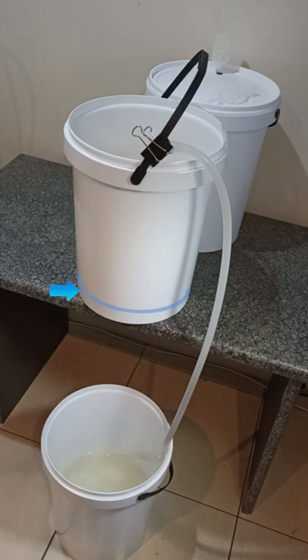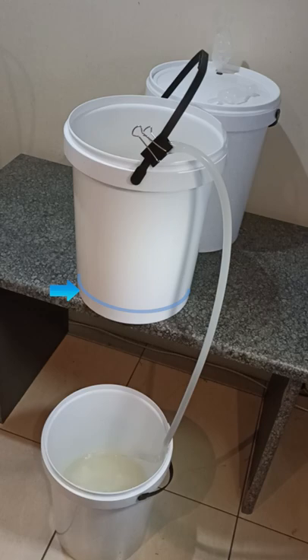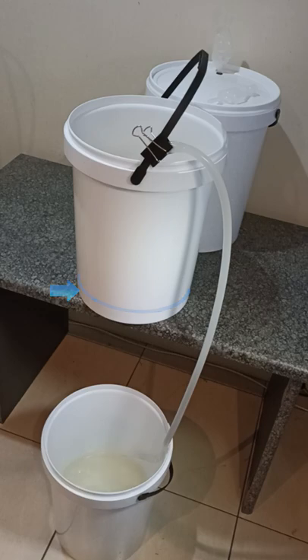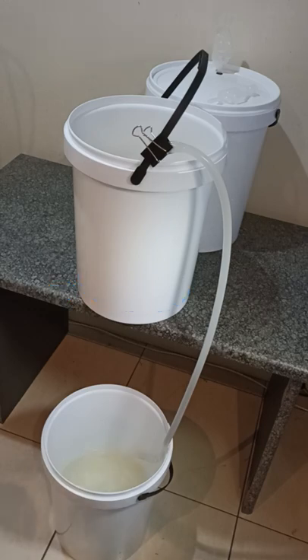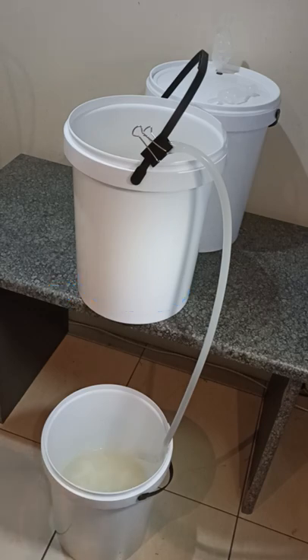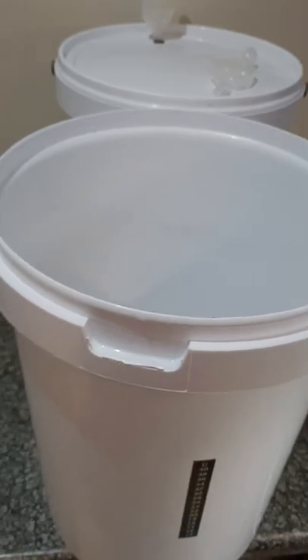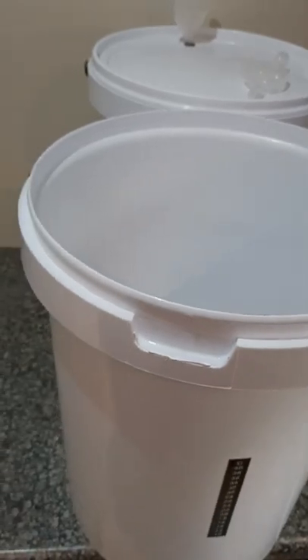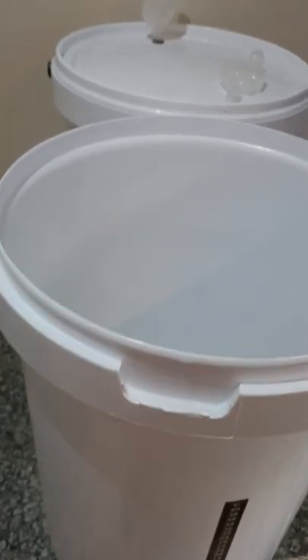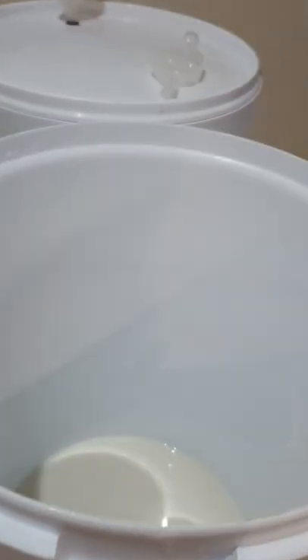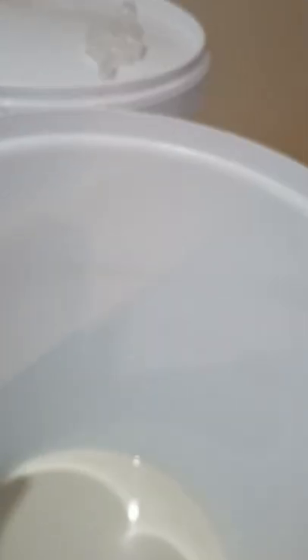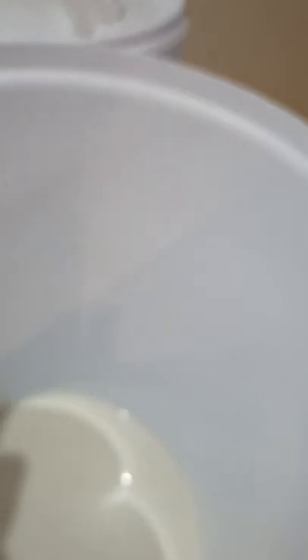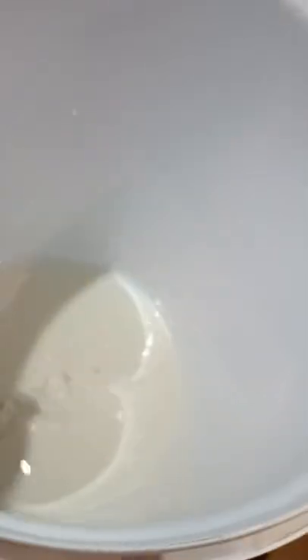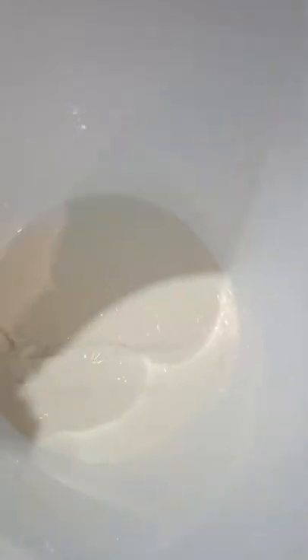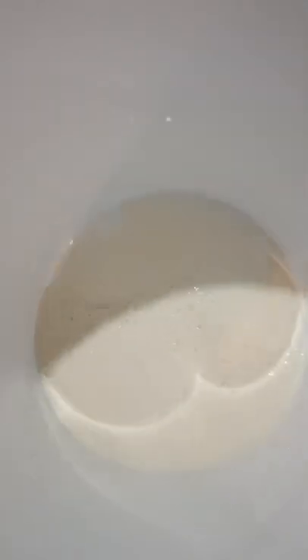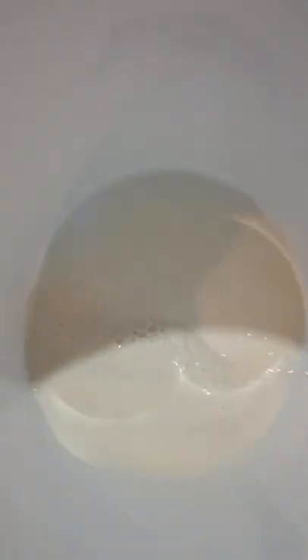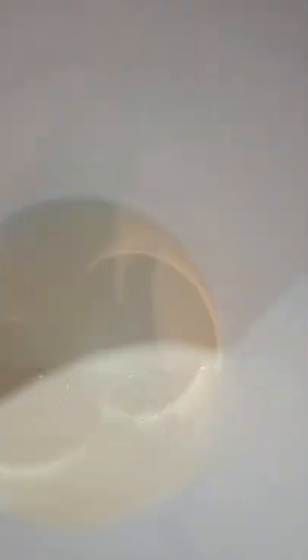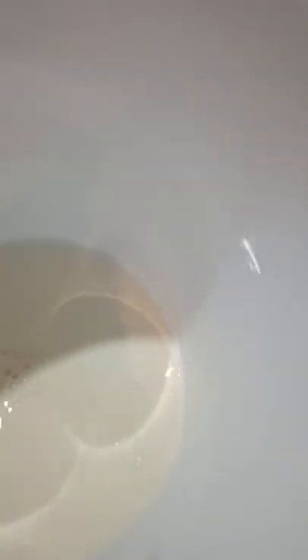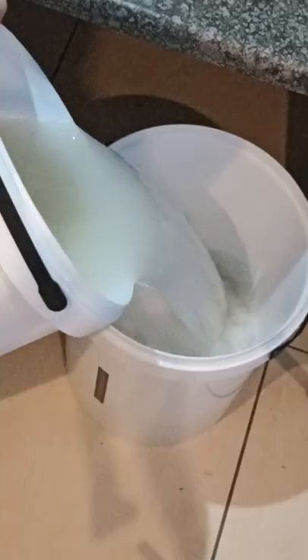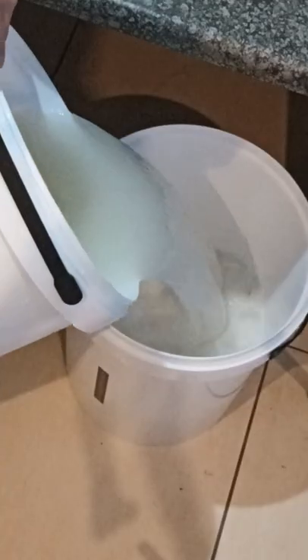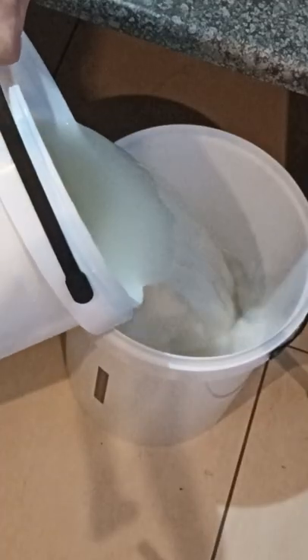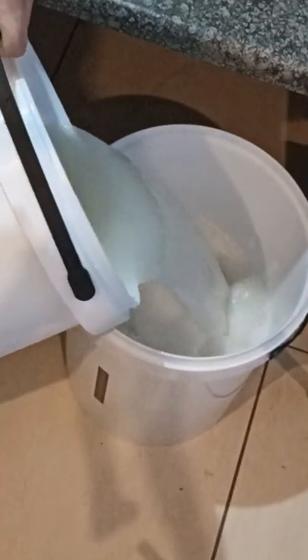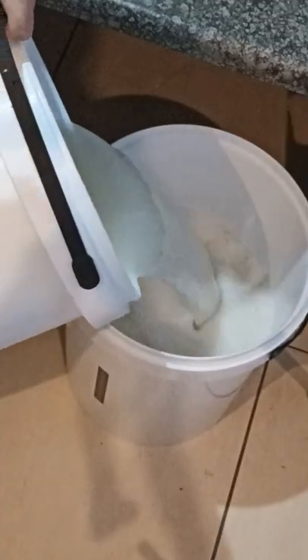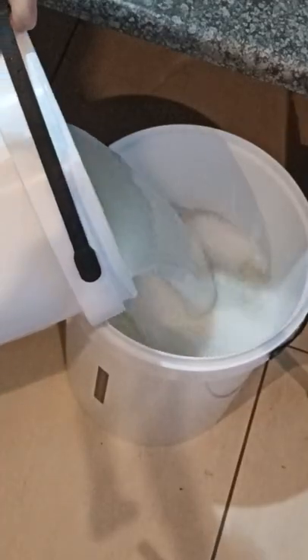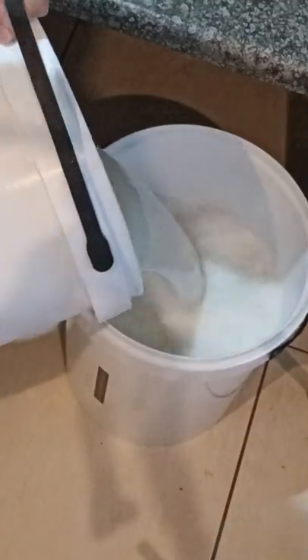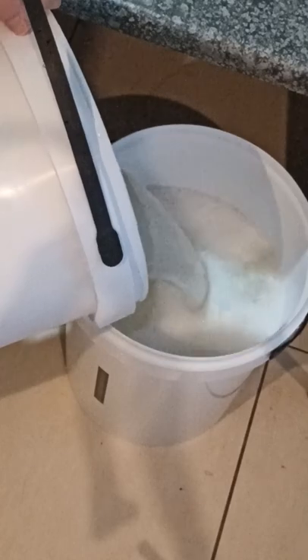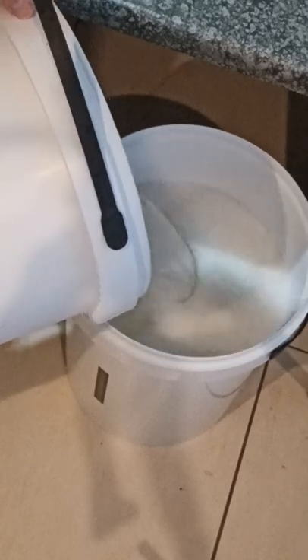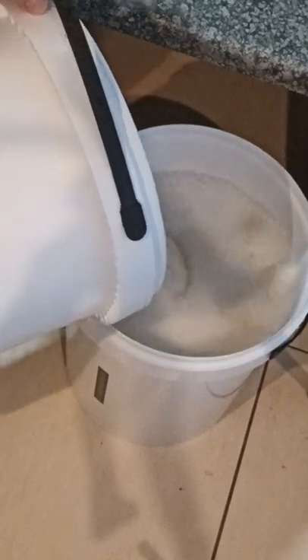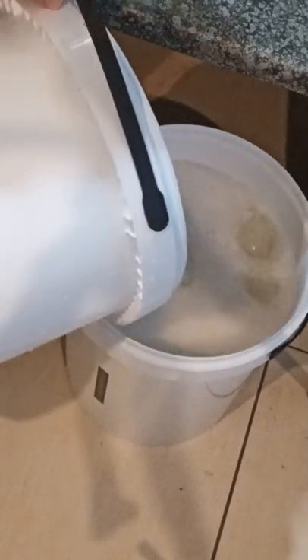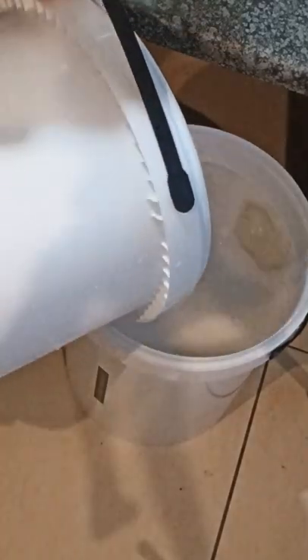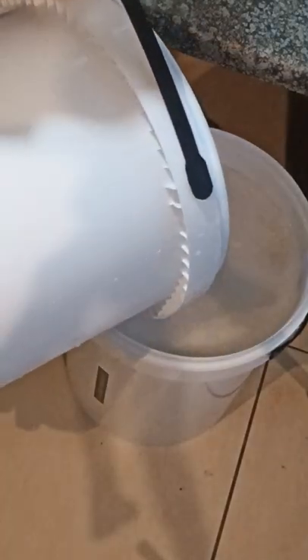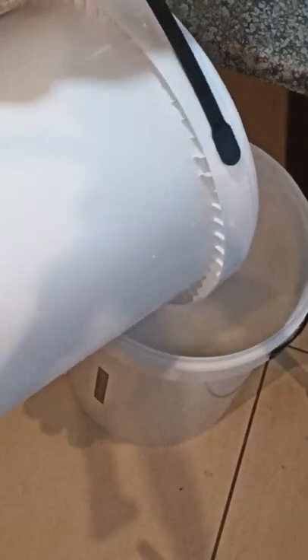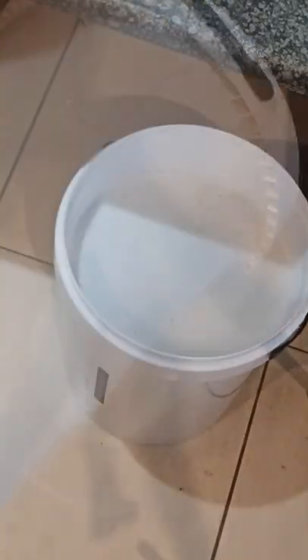Once the siphon is complete, this is what is left at the bottom of the sugar wash bucket. After it's cleaned, we'll pour the wash back into the same bucket, and I'm always amazed at the bubble action that happens during this.